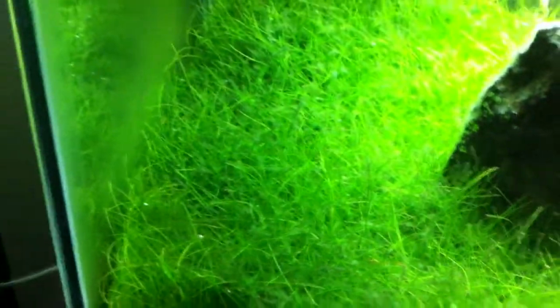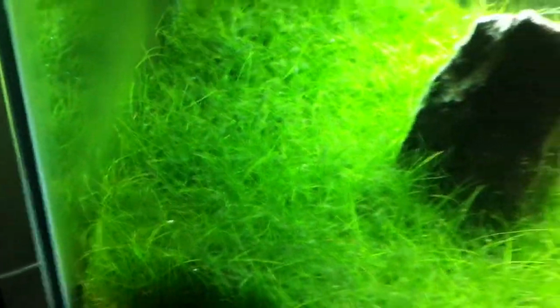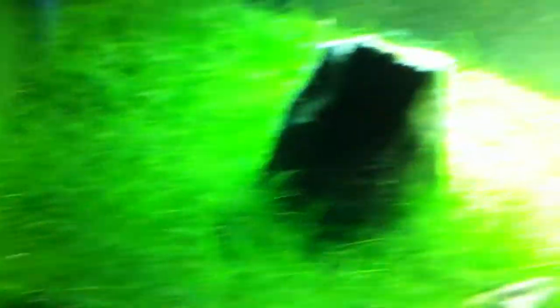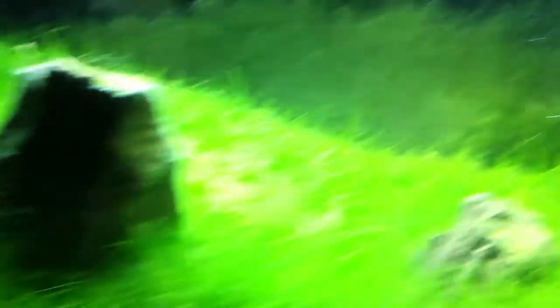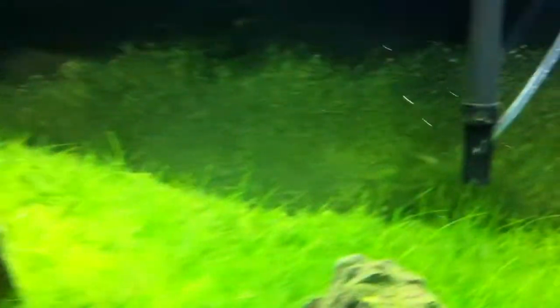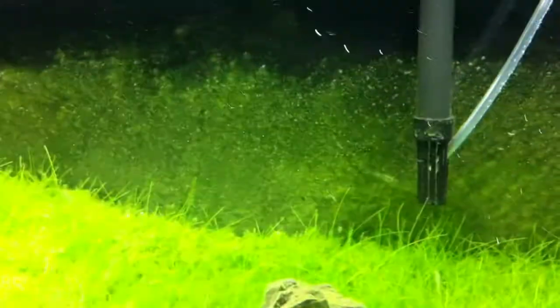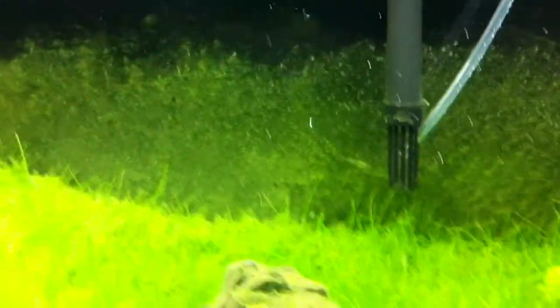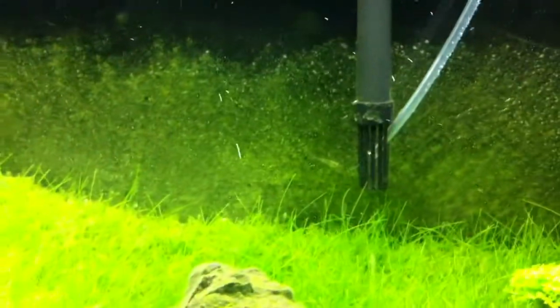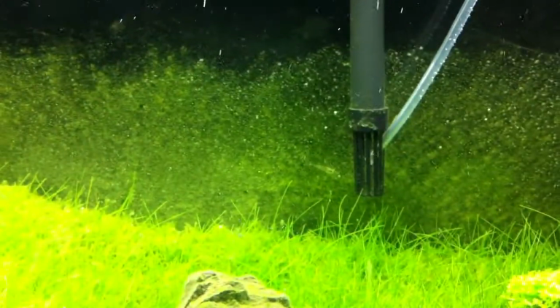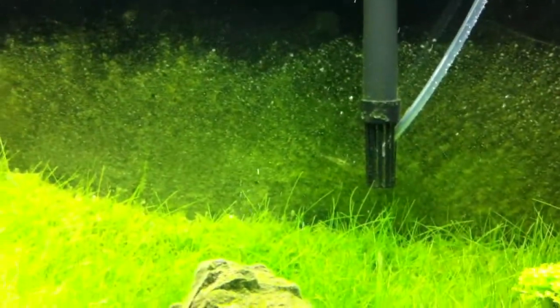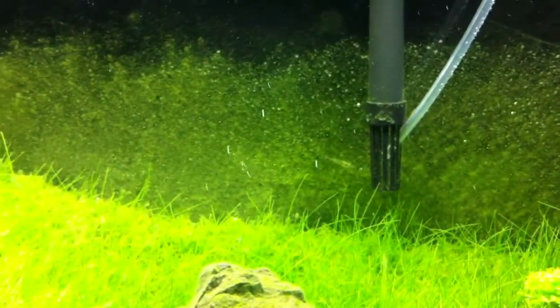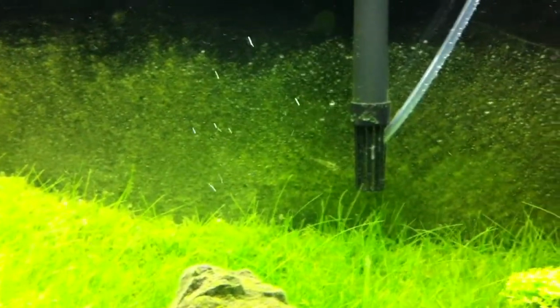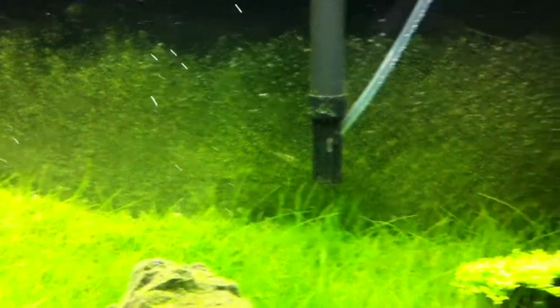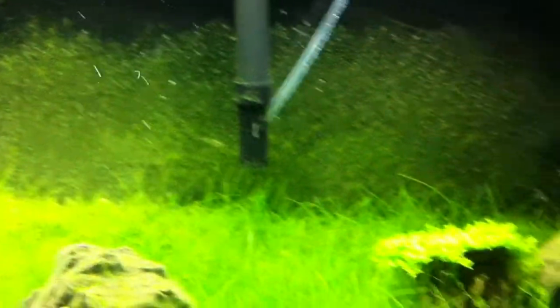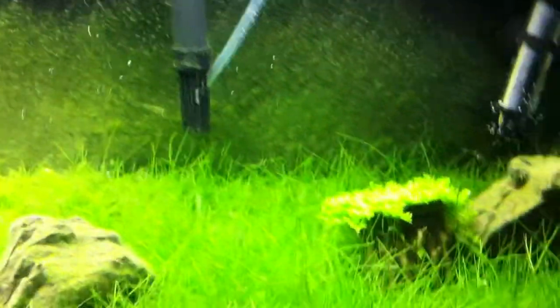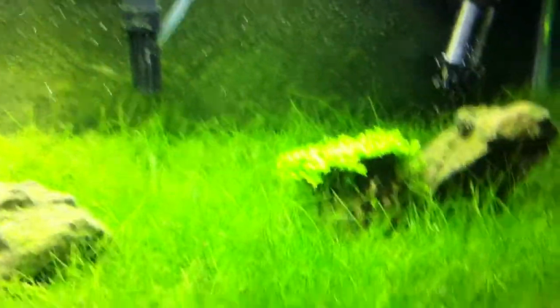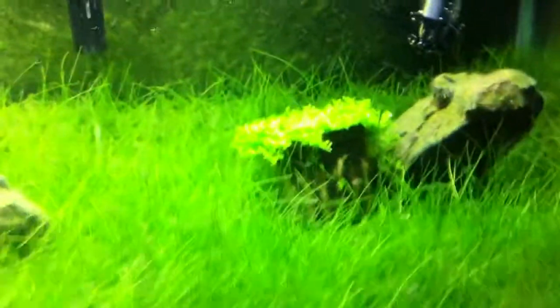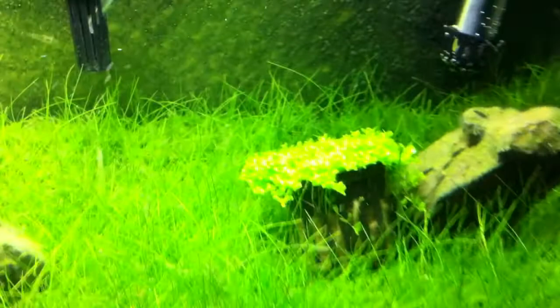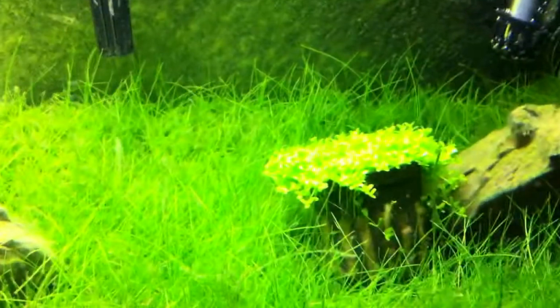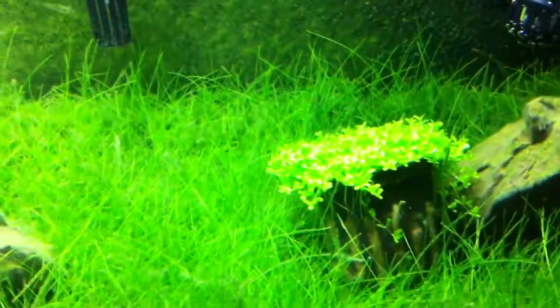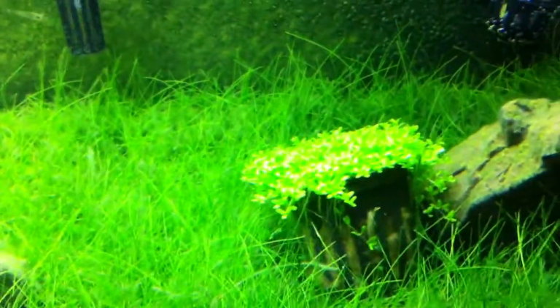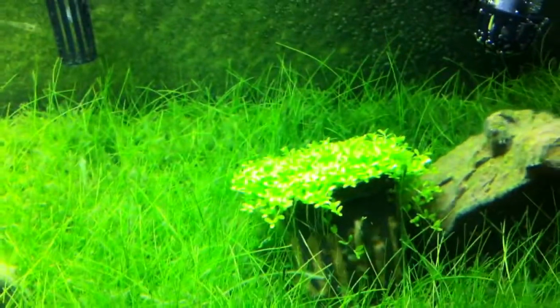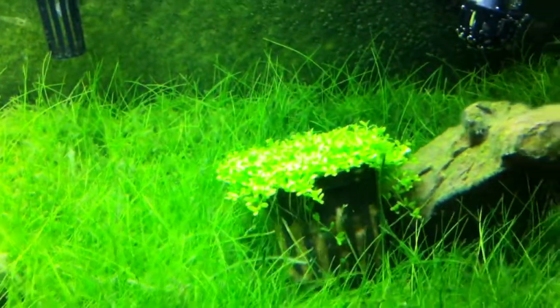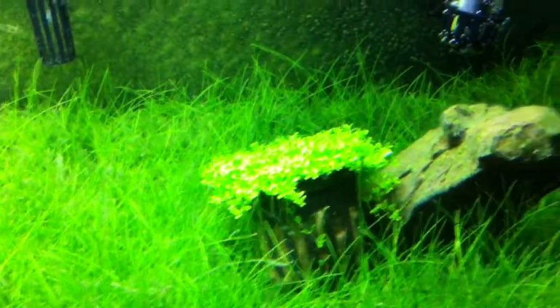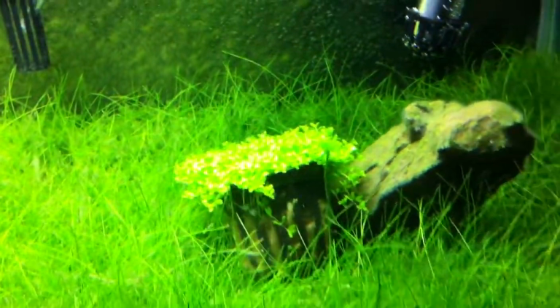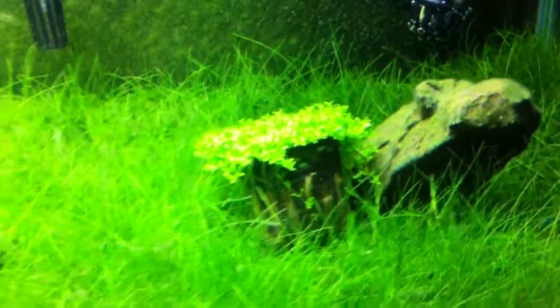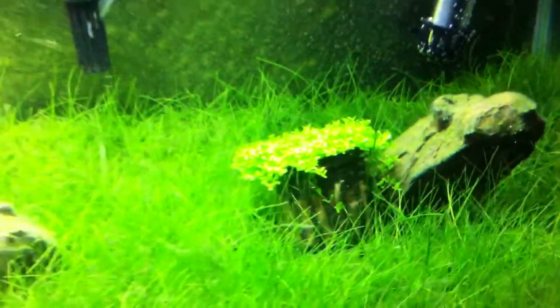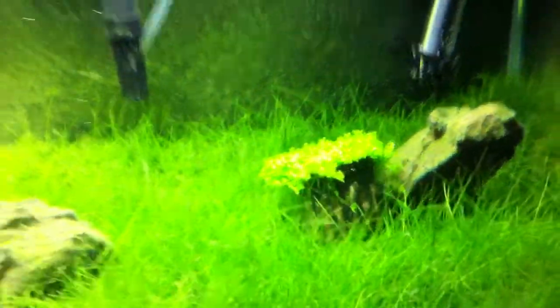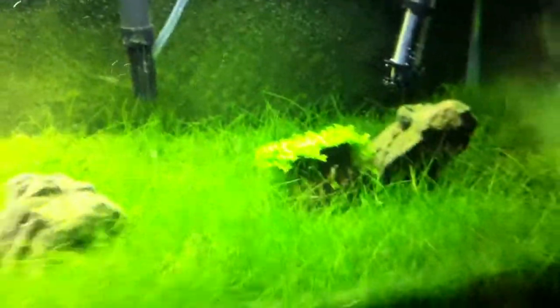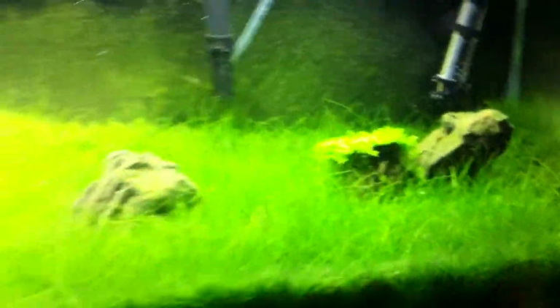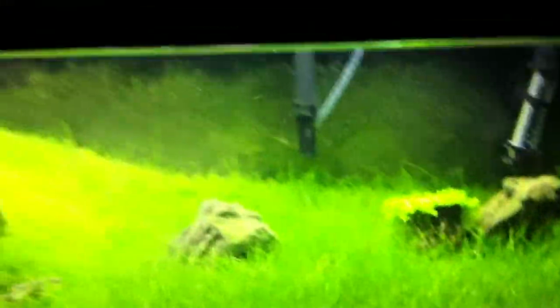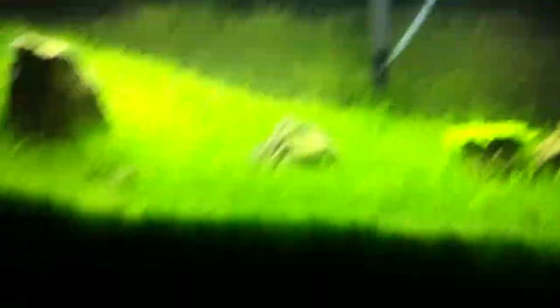I don't know if you're going to be able to see it in the video — you can use the background as a scale. I did get a hold of some dwarf baby tears, however I don't know what I'm going to do with them just yet.